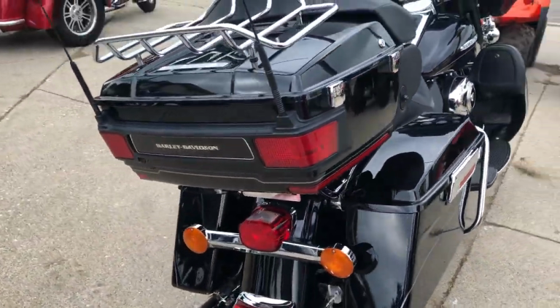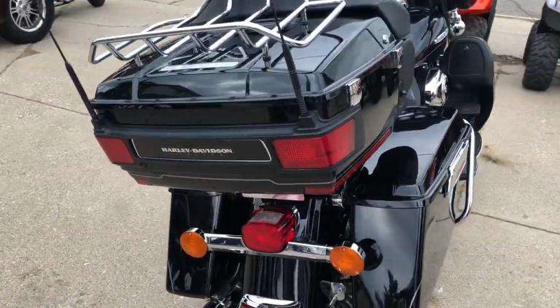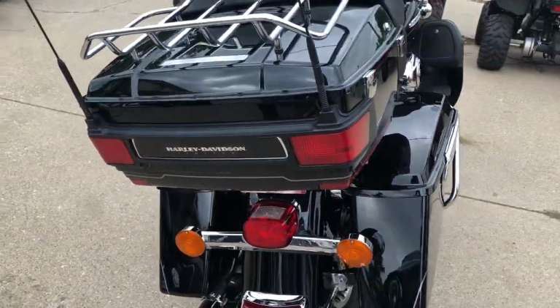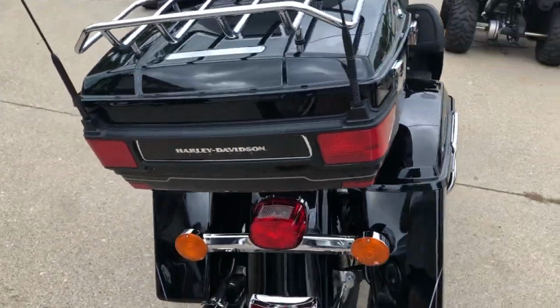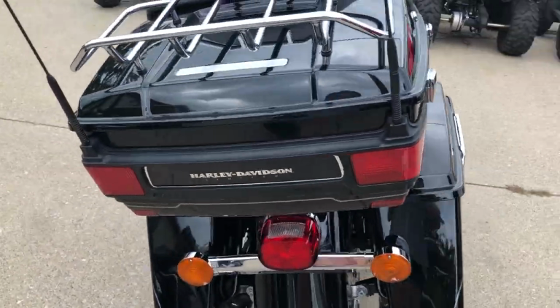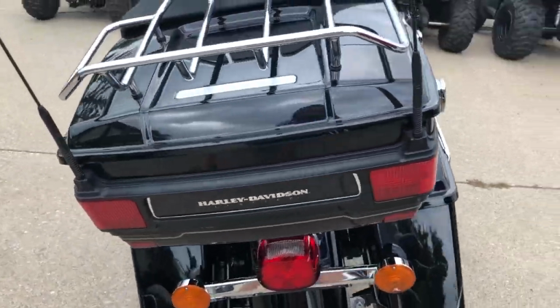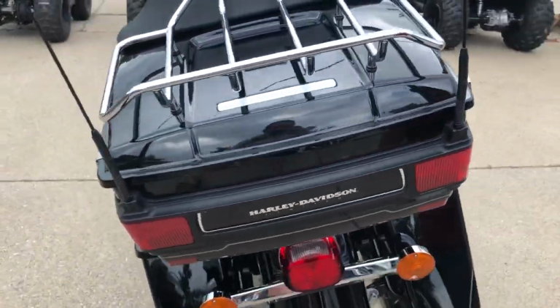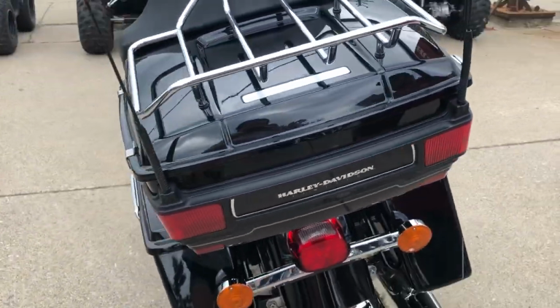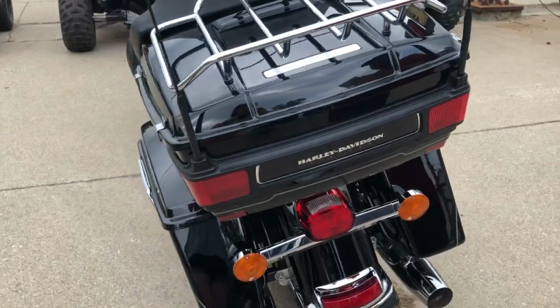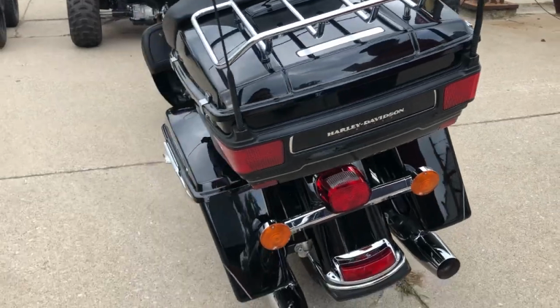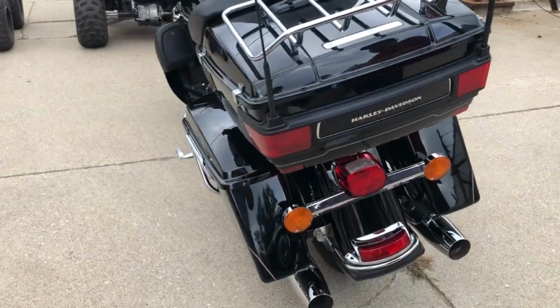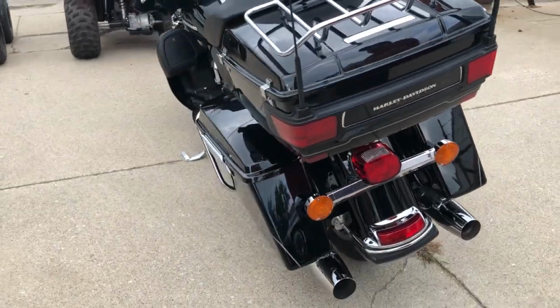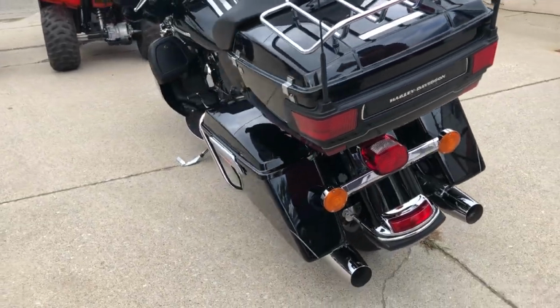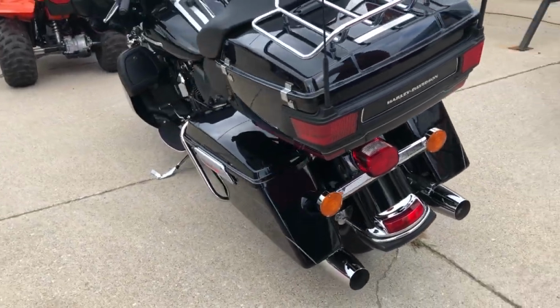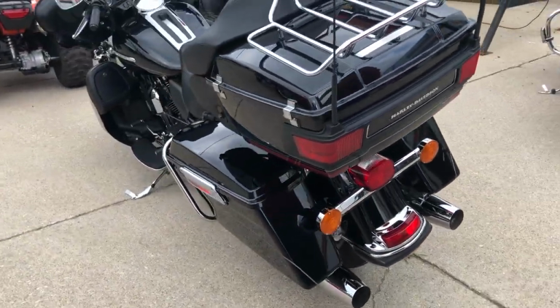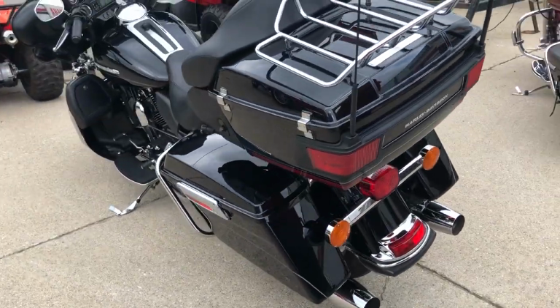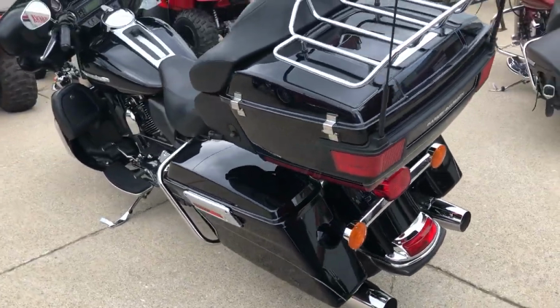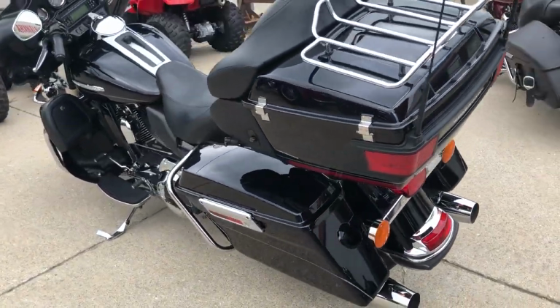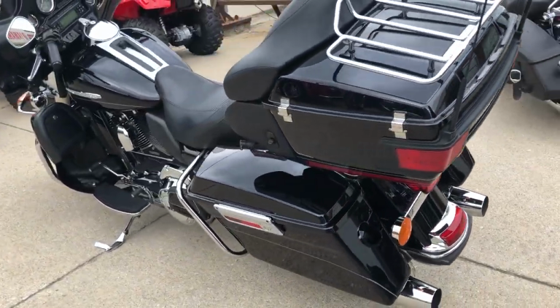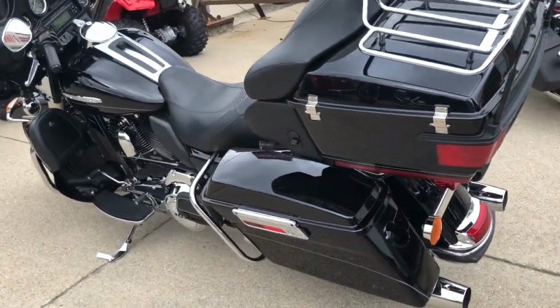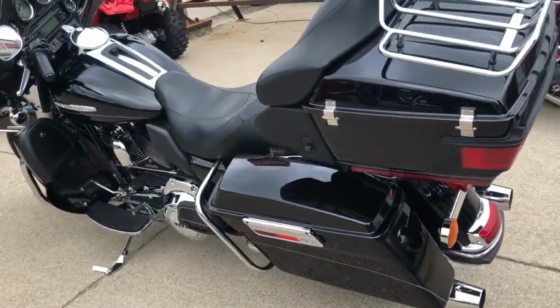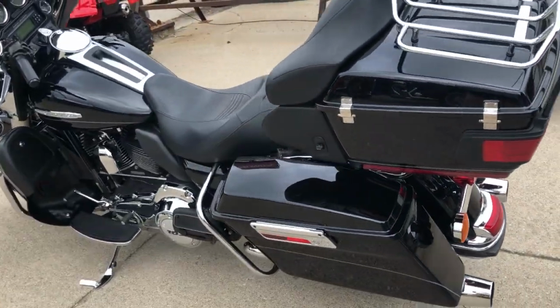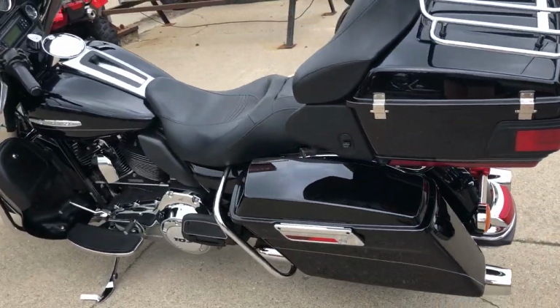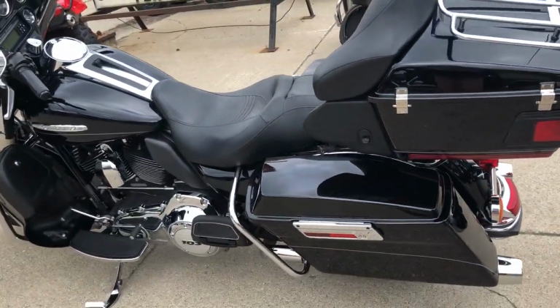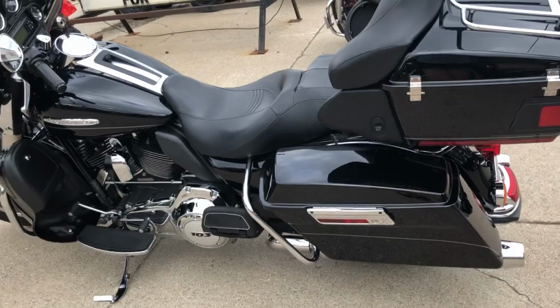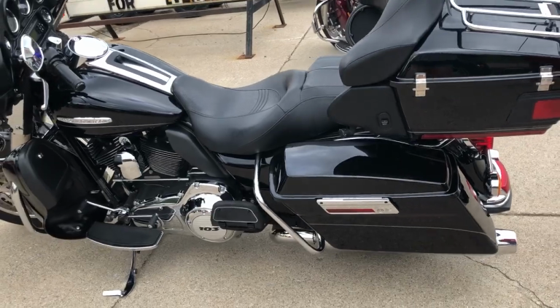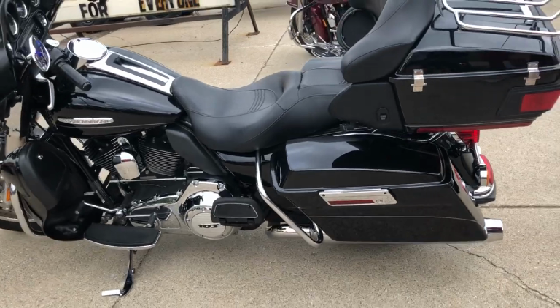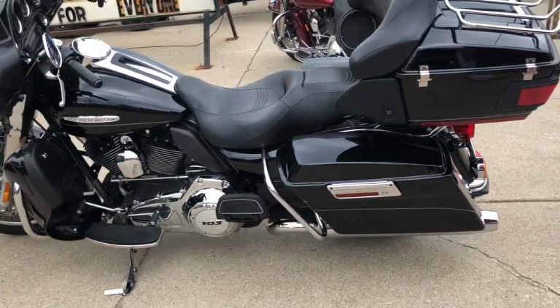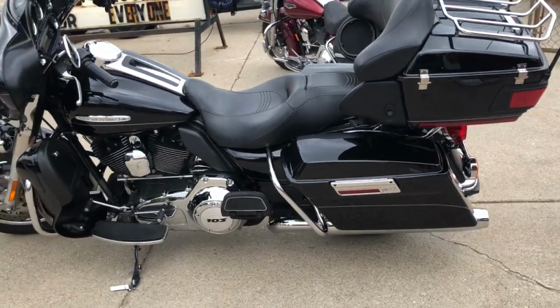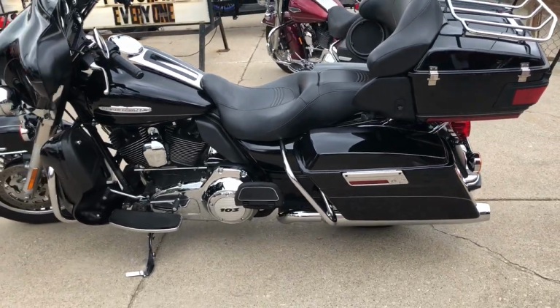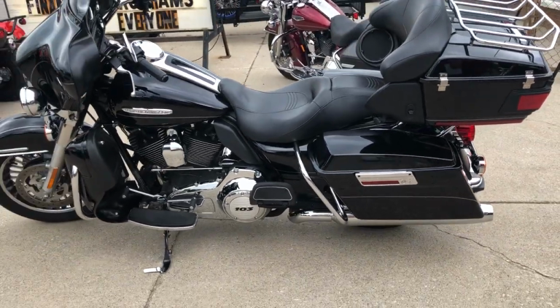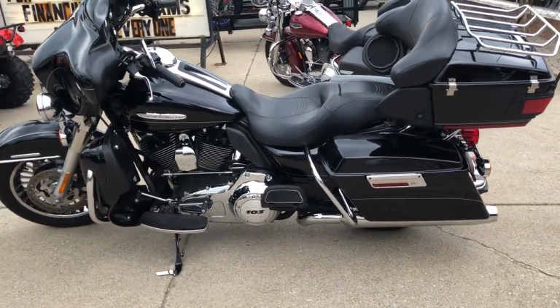Super clean bike, gloss black paint, shines like new, chrome shines bright. Just serviced at the dealership and inspected. All the fluids have been changed, and there's a warranty available.